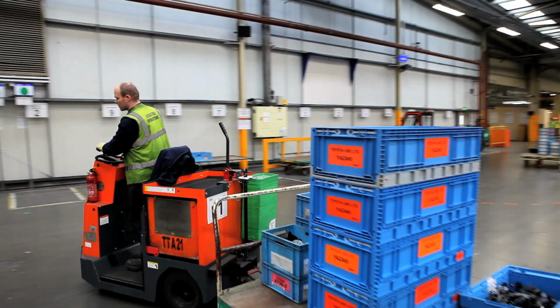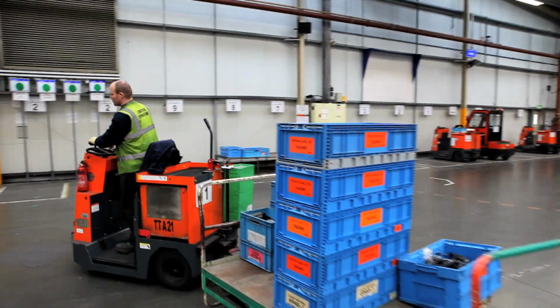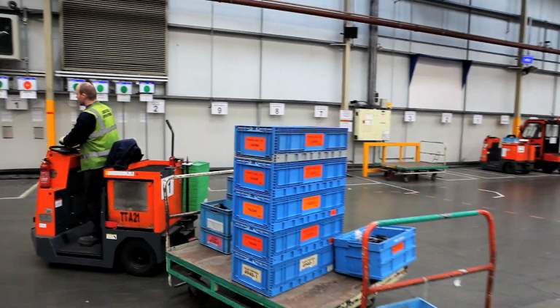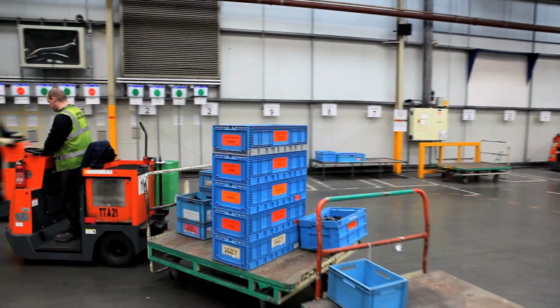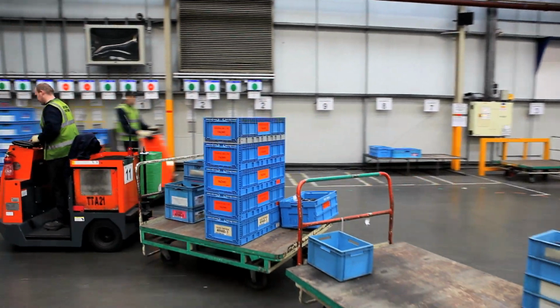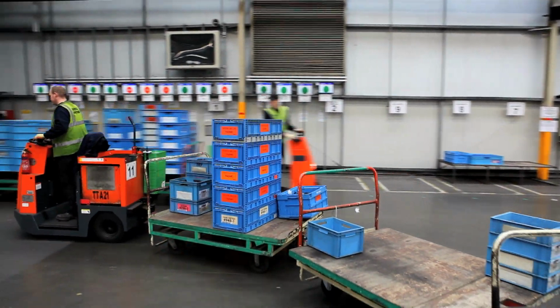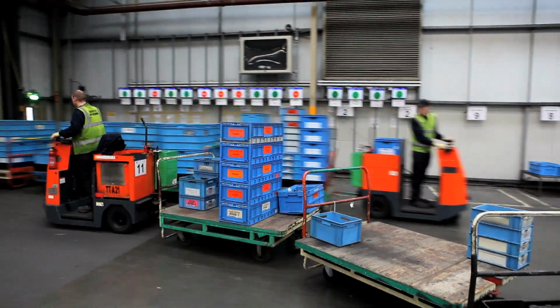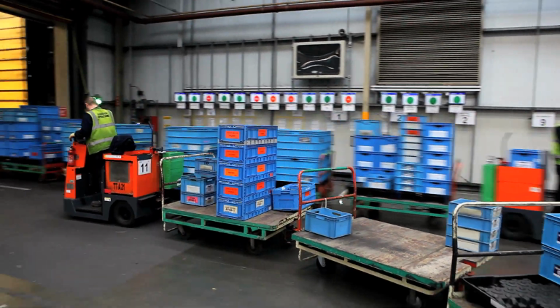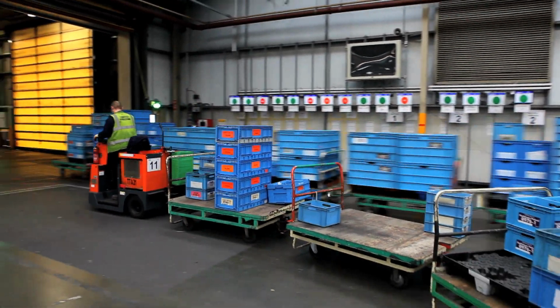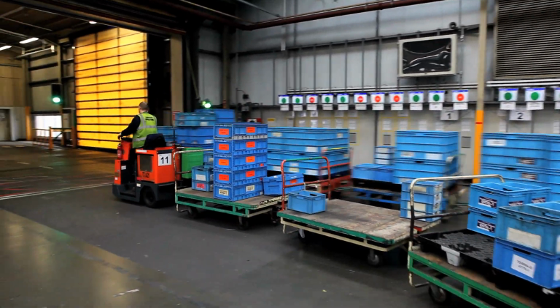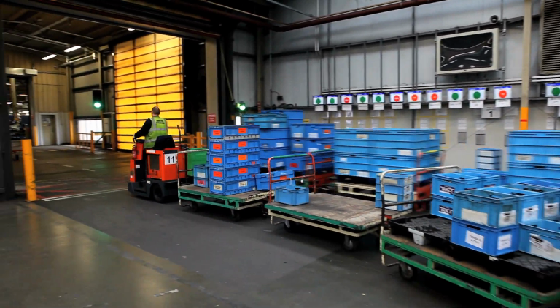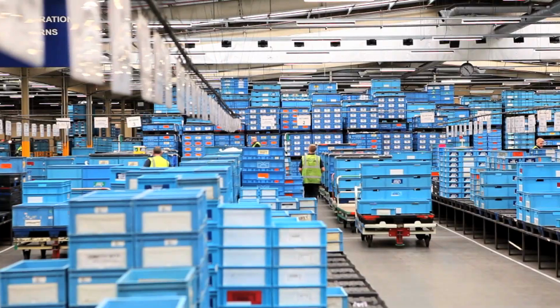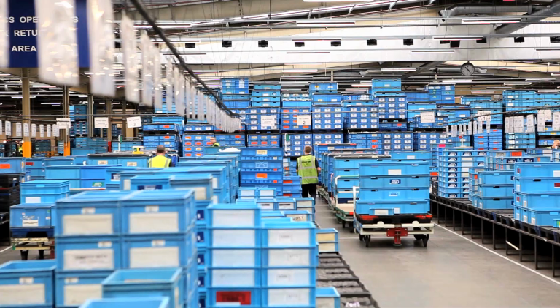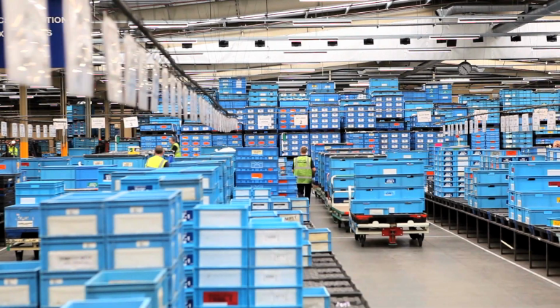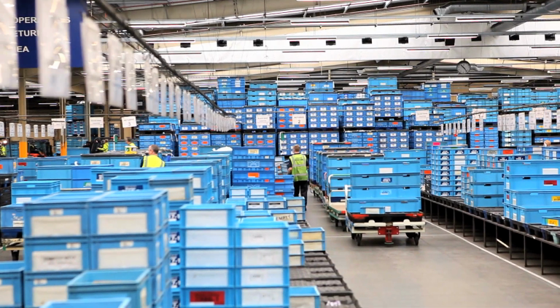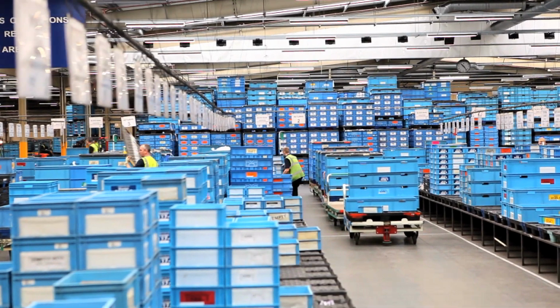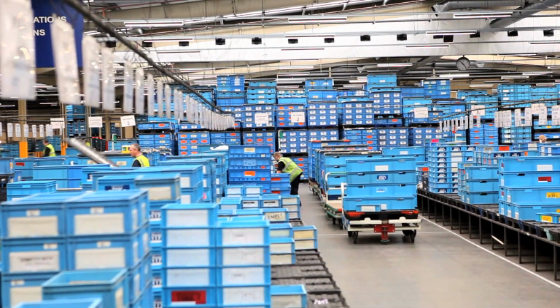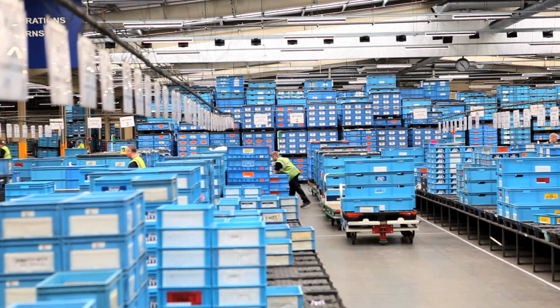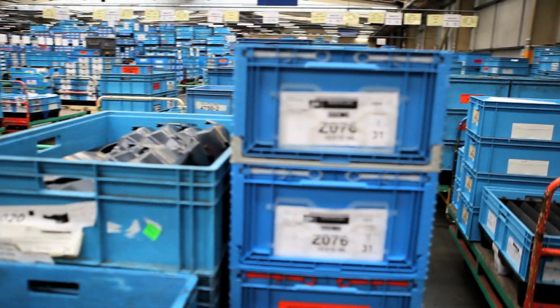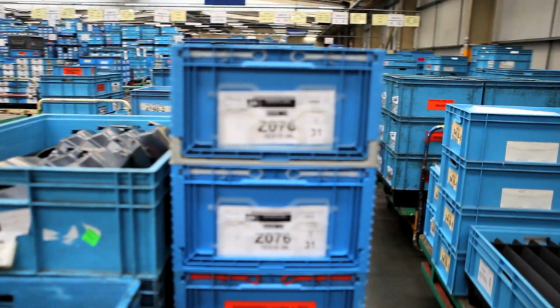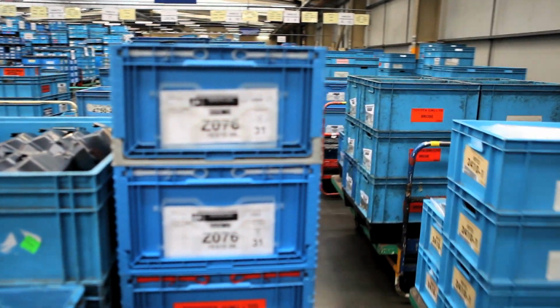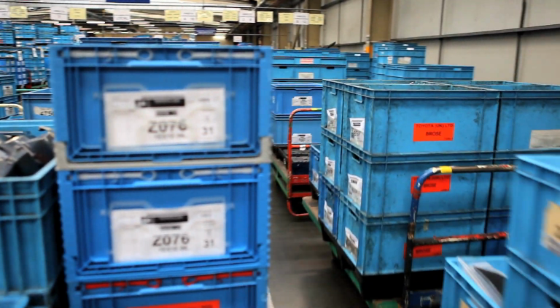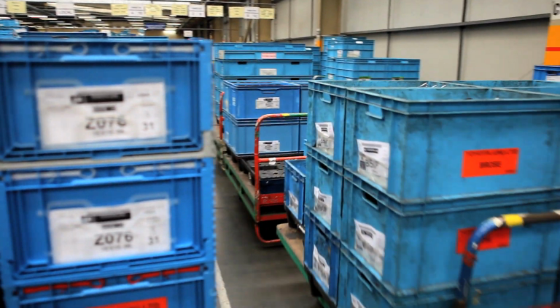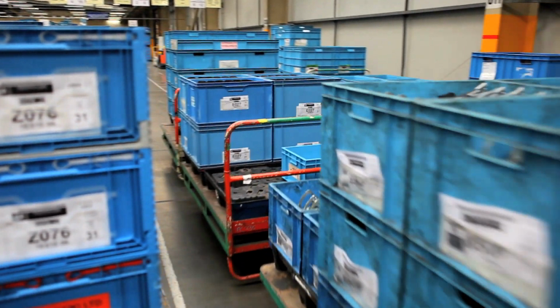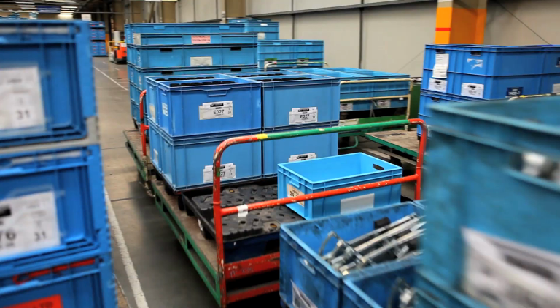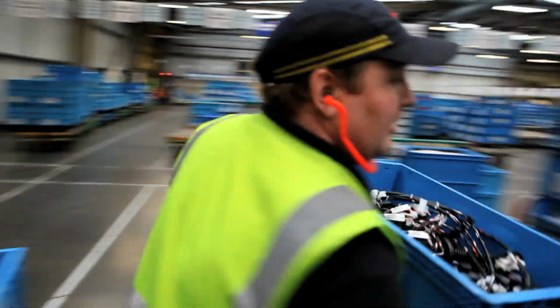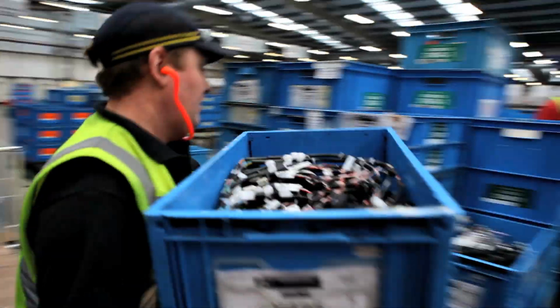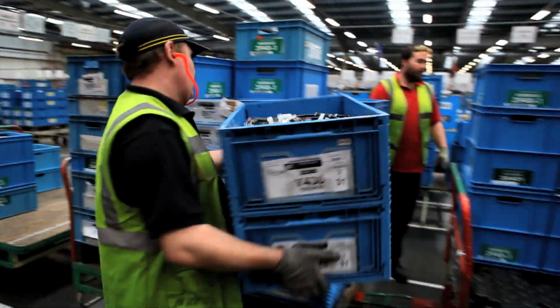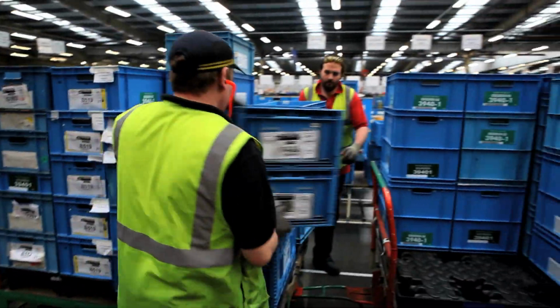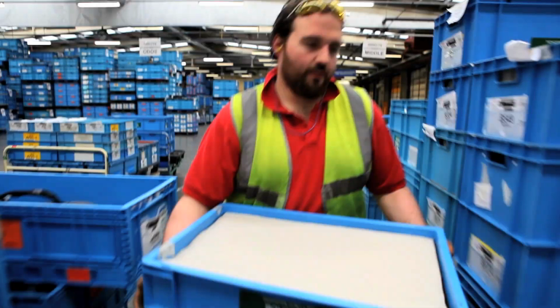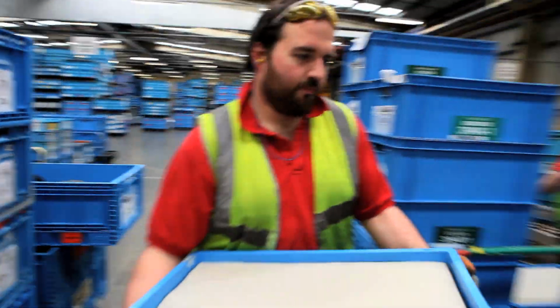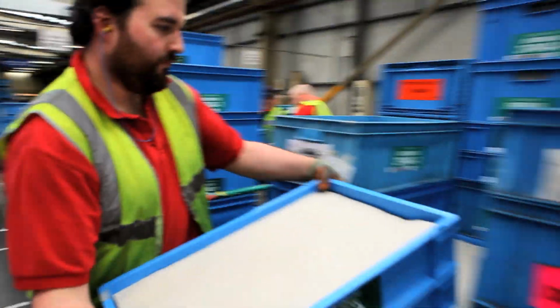It's about us processing the parts that come off the container, sorting them out into manifest order, and then processing them onto stocking trains. The lads then stock the trains into the racks.